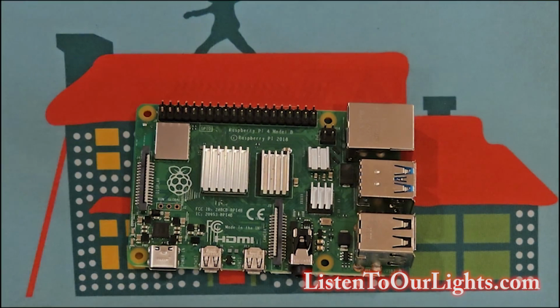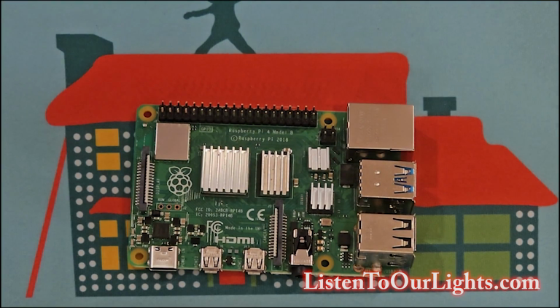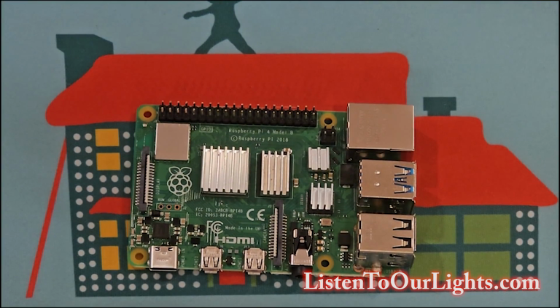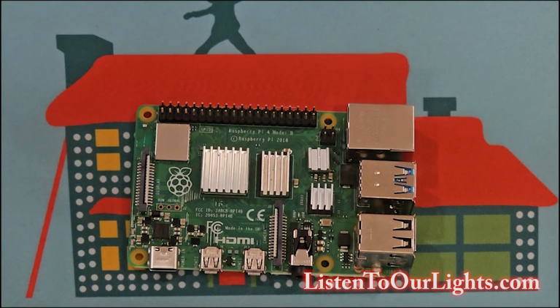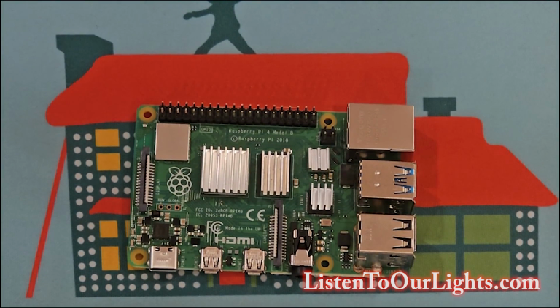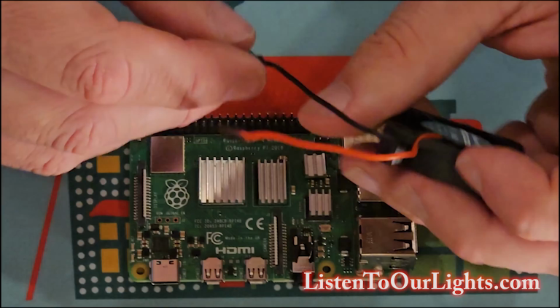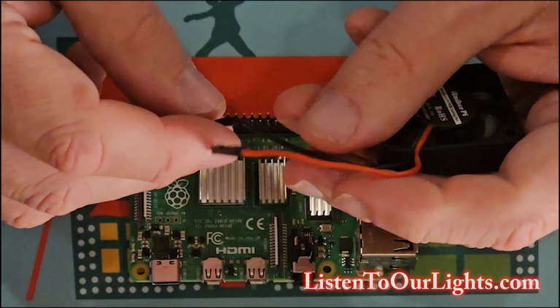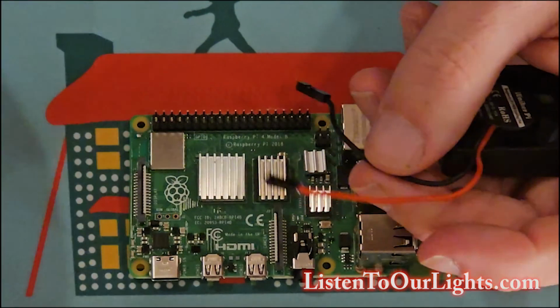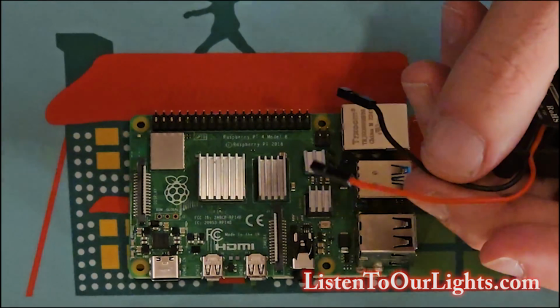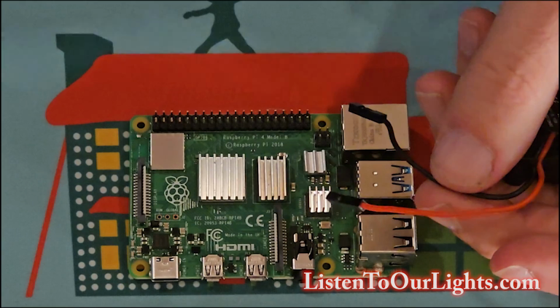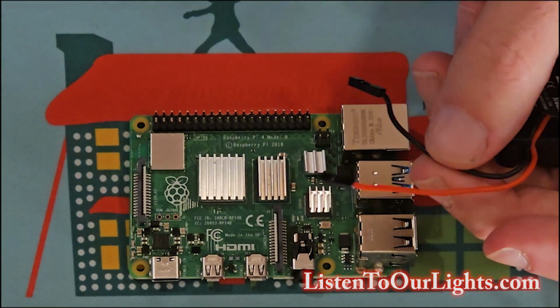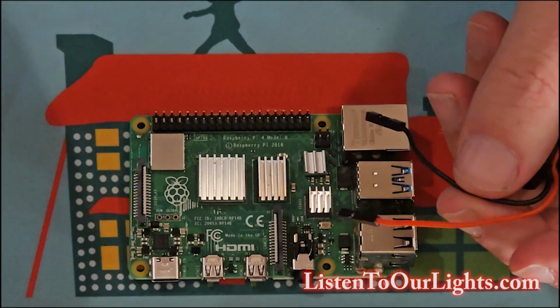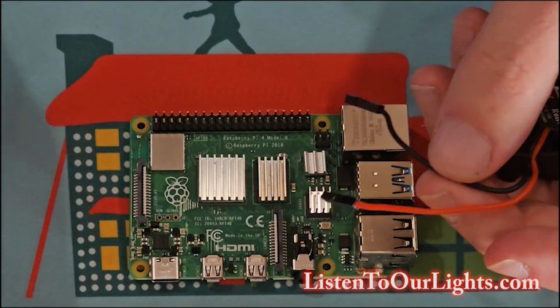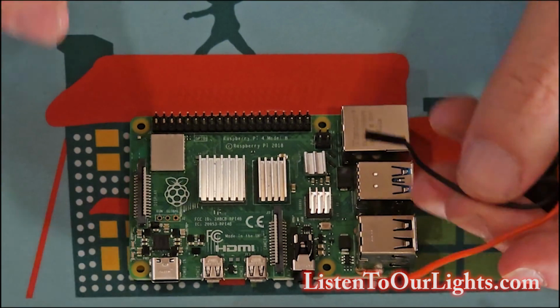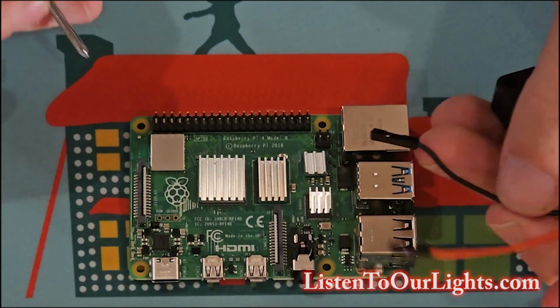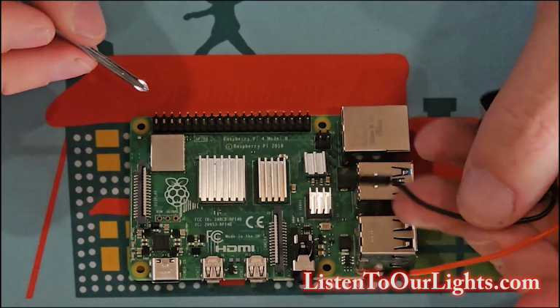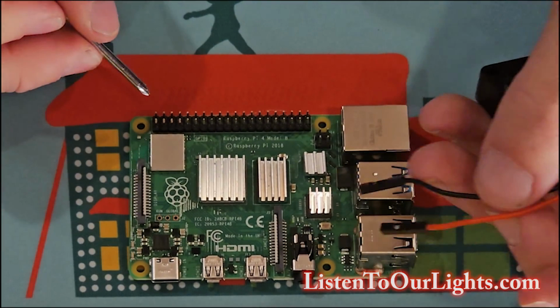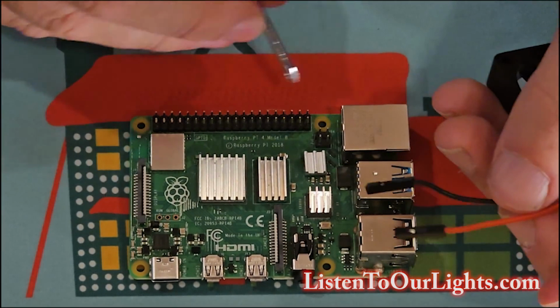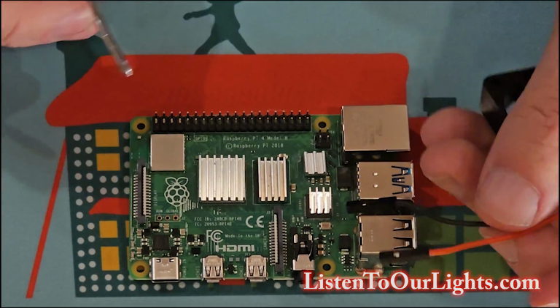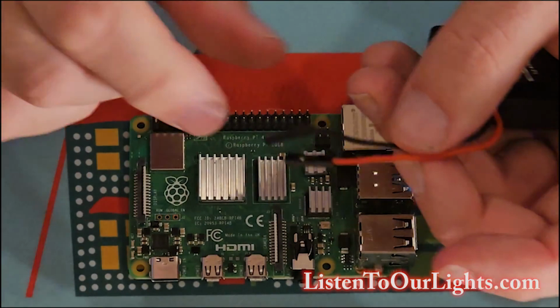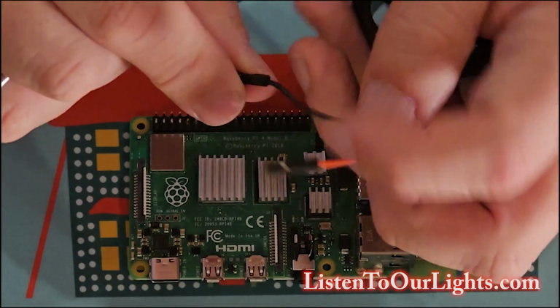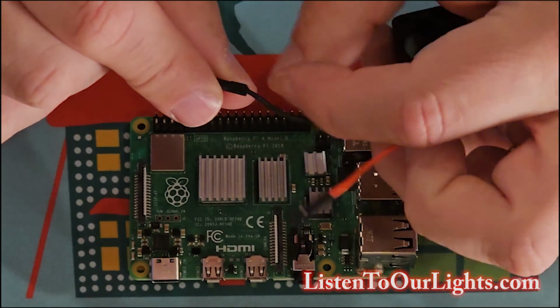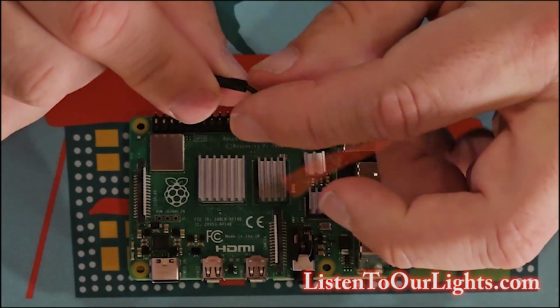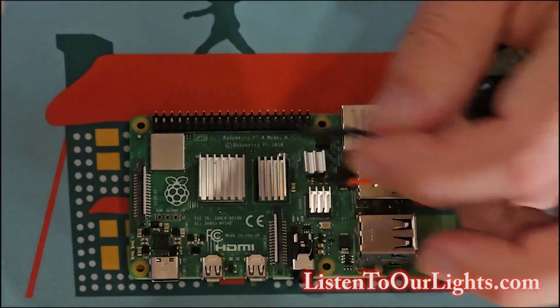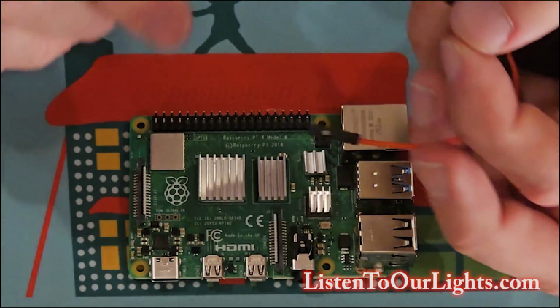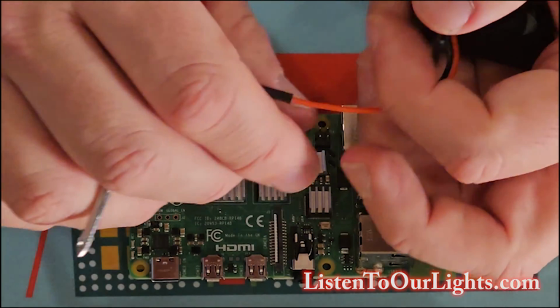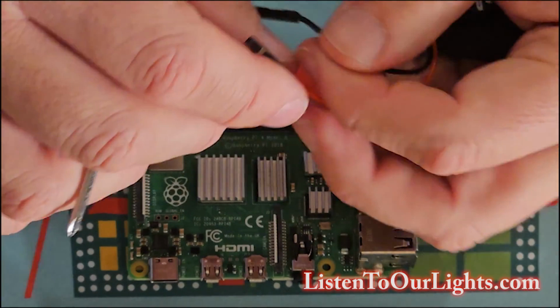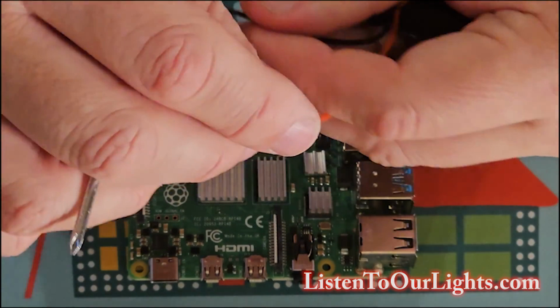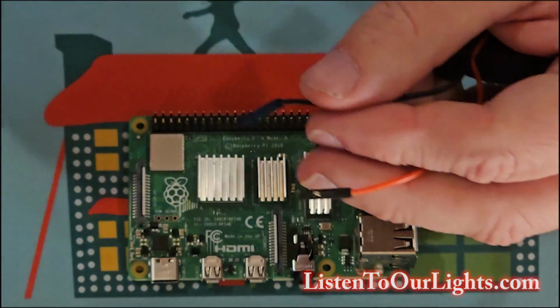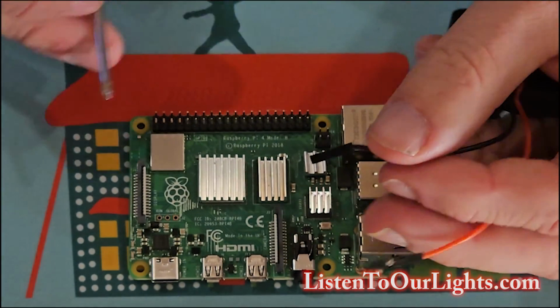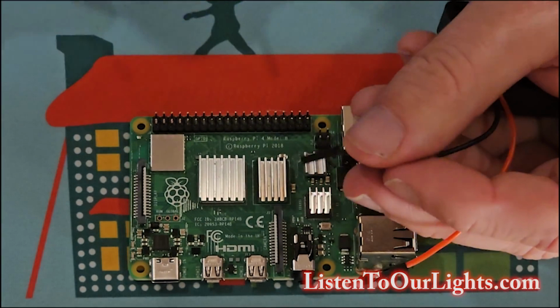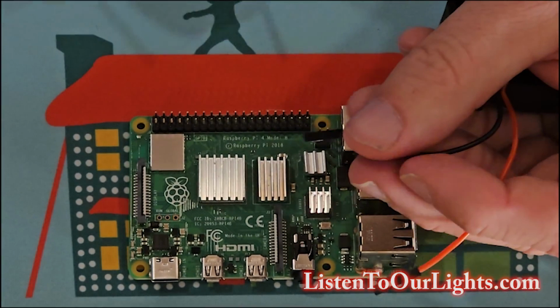Now the next thing we're going to do is hook up the fan. The ground is the seventh pin along the back. These are the GPIO pins. They're multi-function pins — you can use a whole bunch of things, but they also have a little bit of power in here.